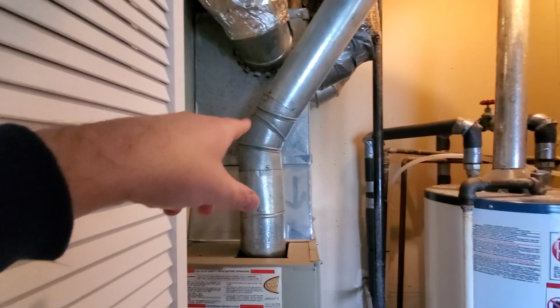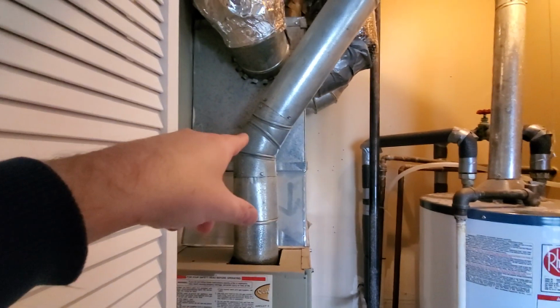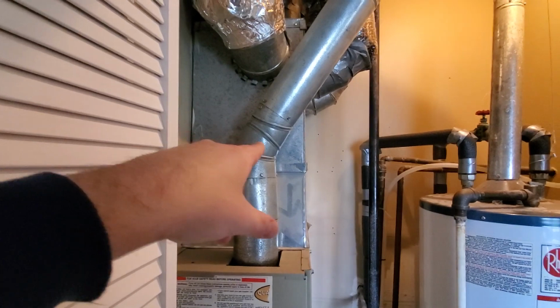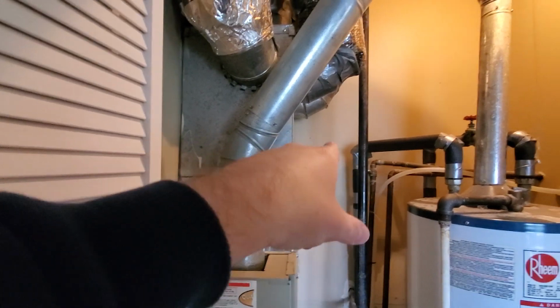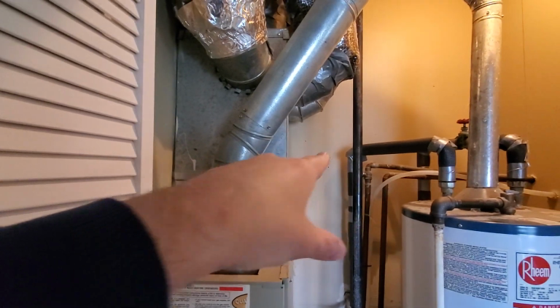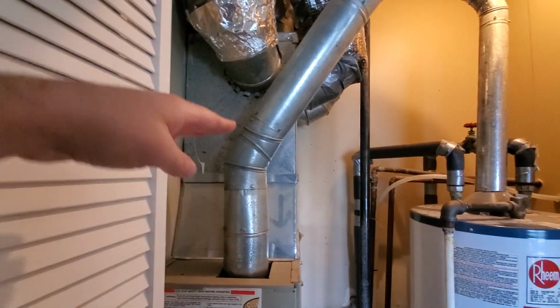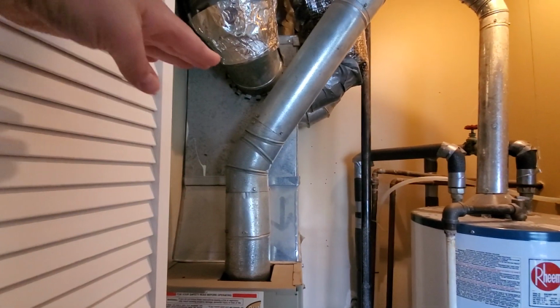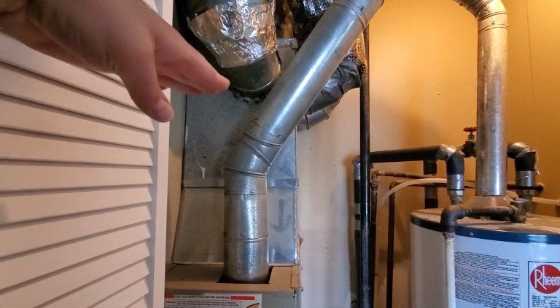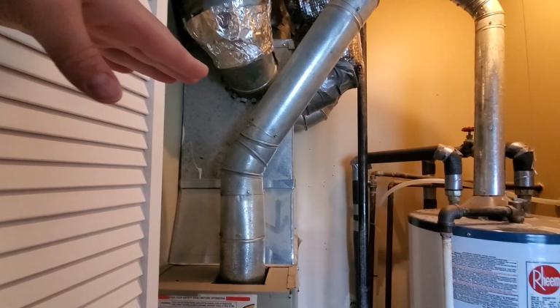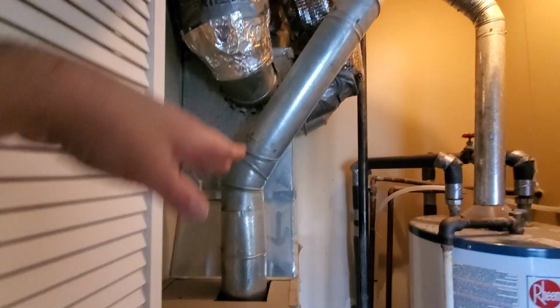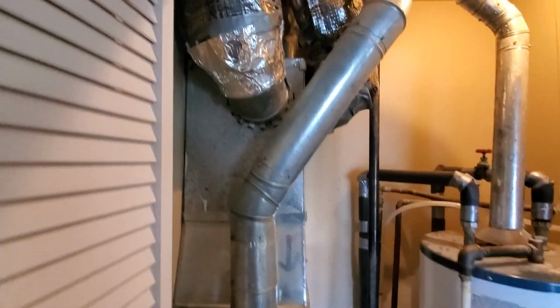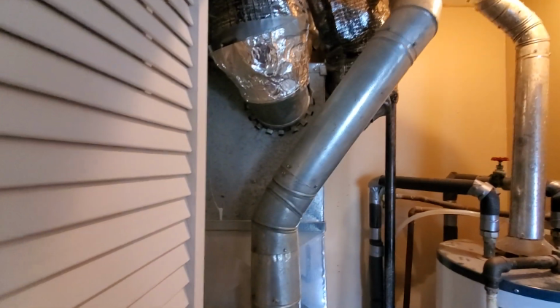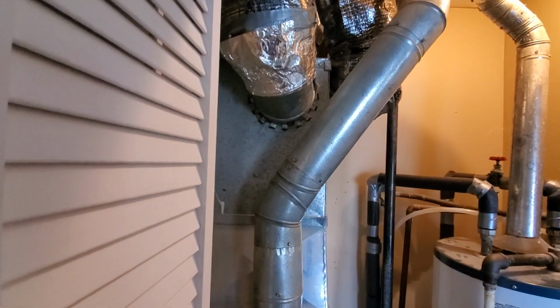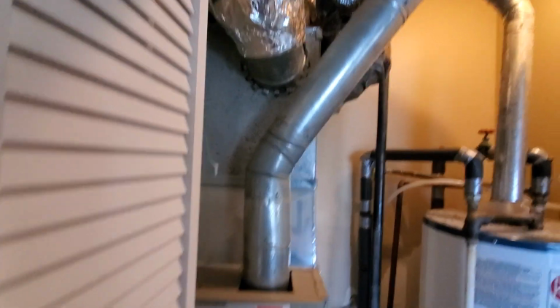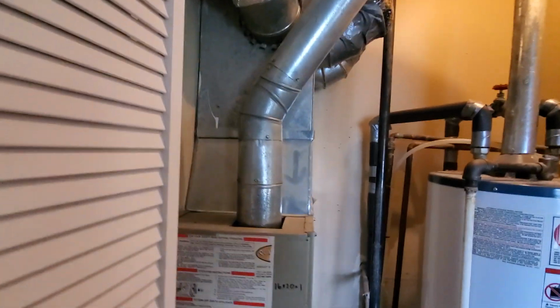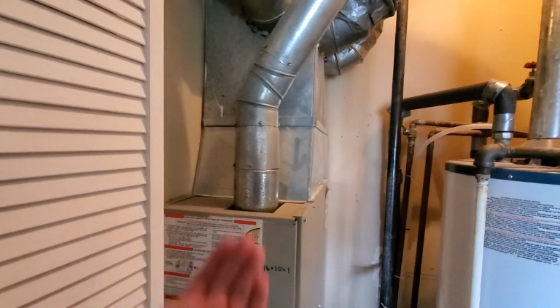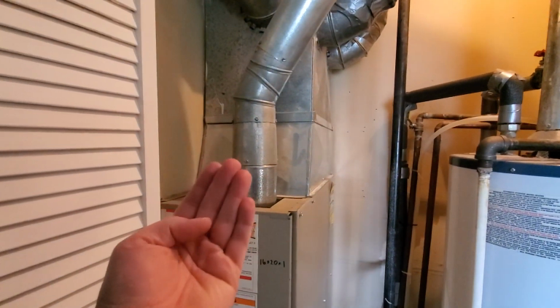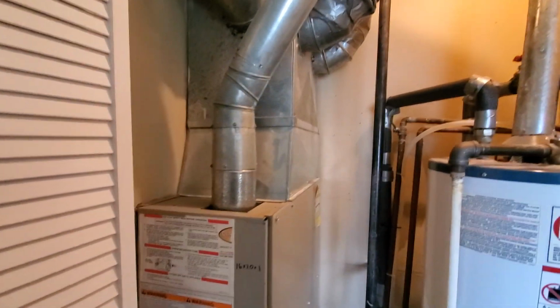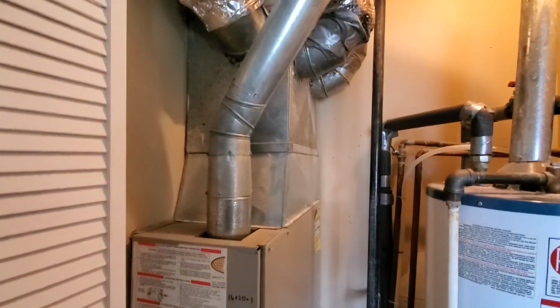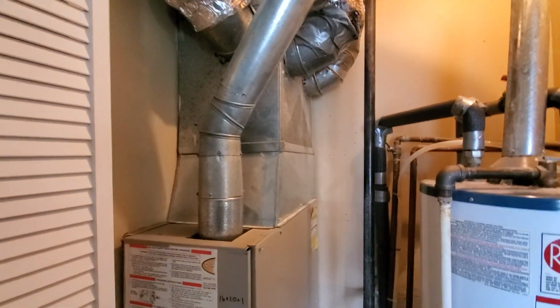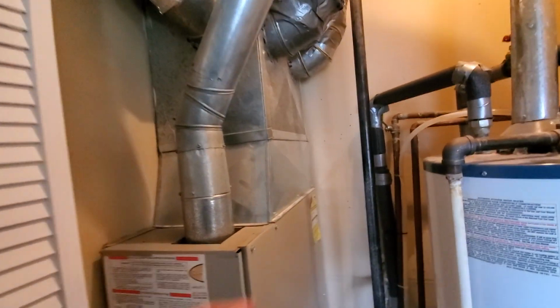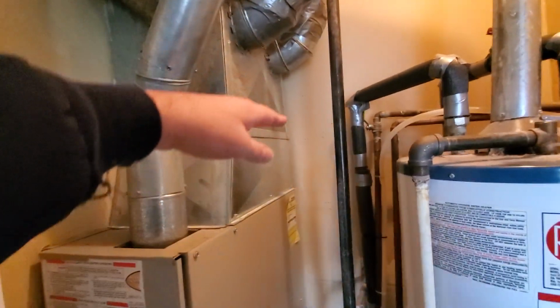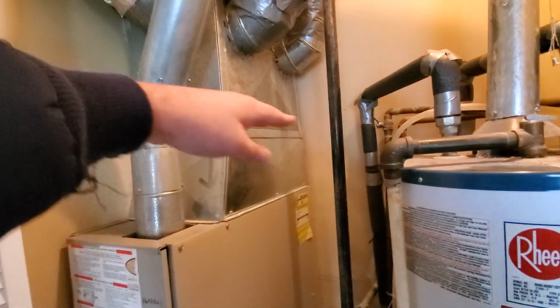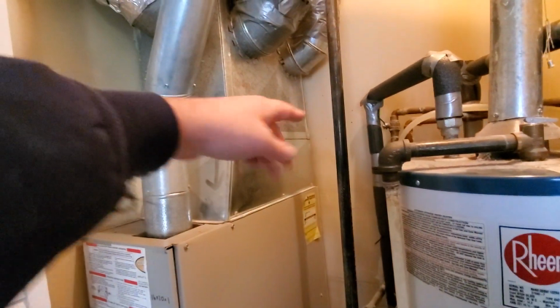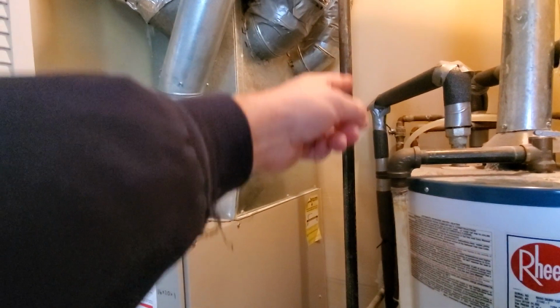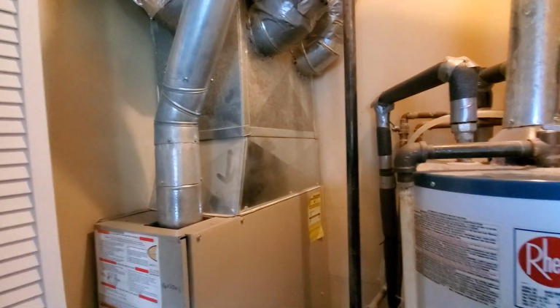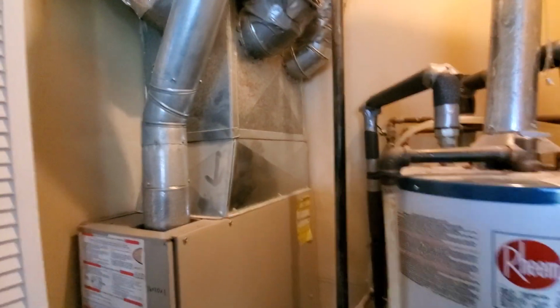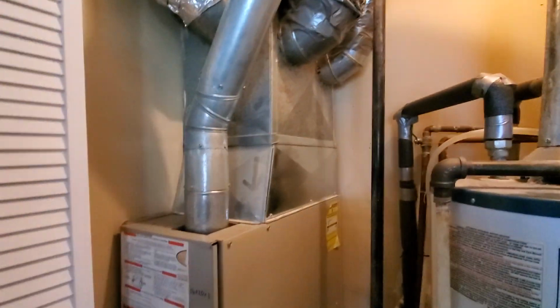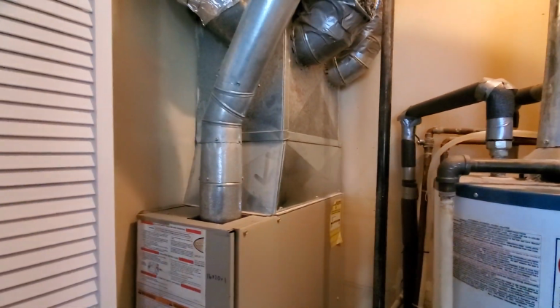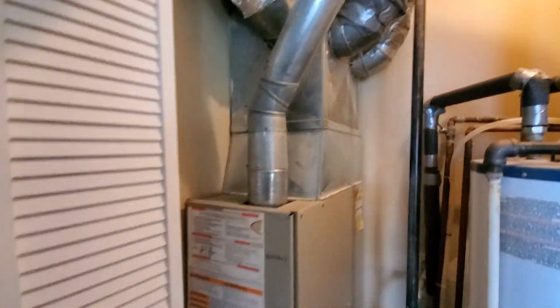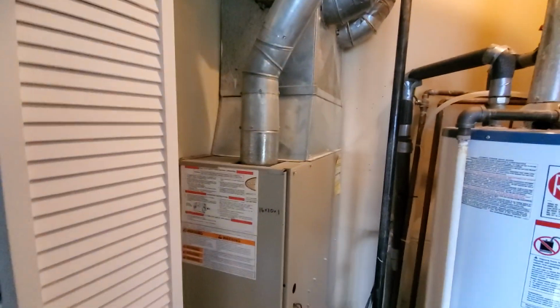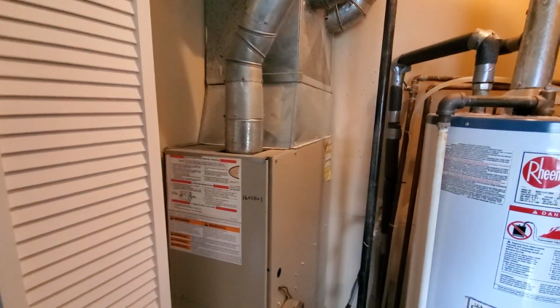It'd be really great if we could just jog the flue pipe over a little bit and get a one inch filter in there flat, because right now it's up and through. We really don't have an option to do it in the side because of the gas pipe here. We talked to the plumber — it's just not really possible to do that.